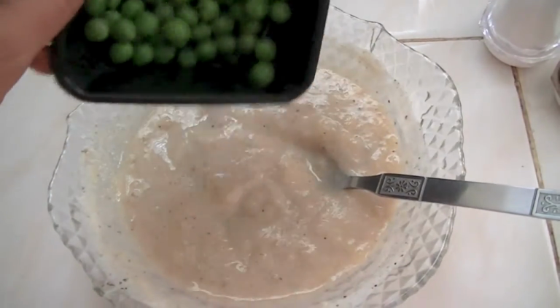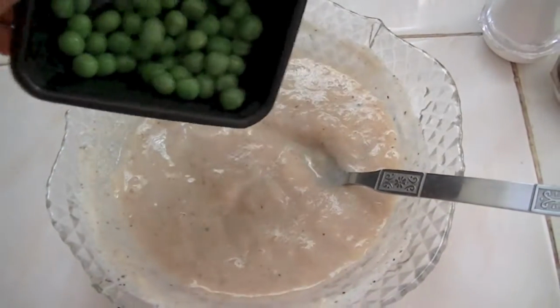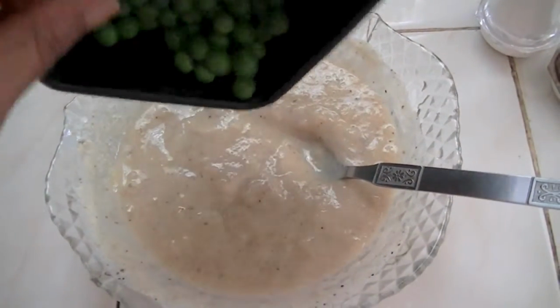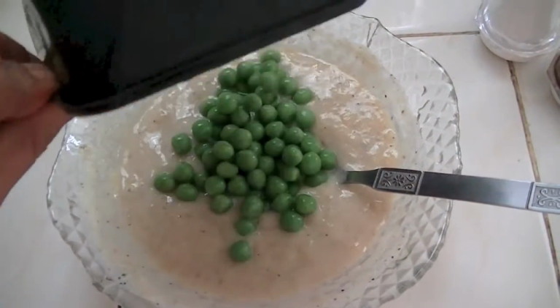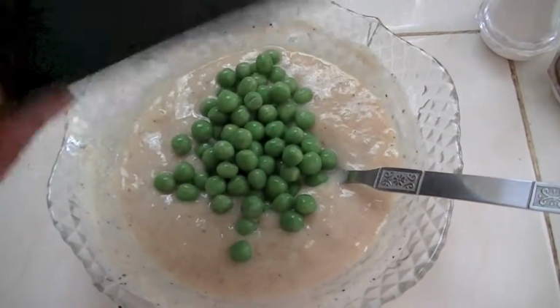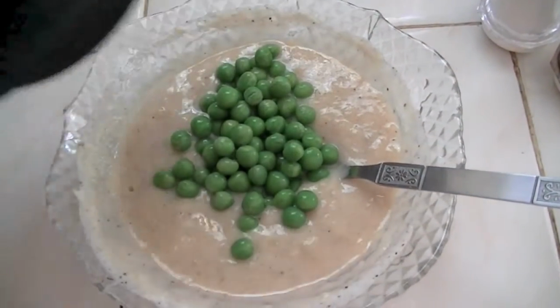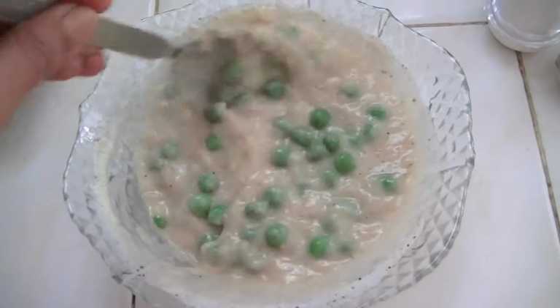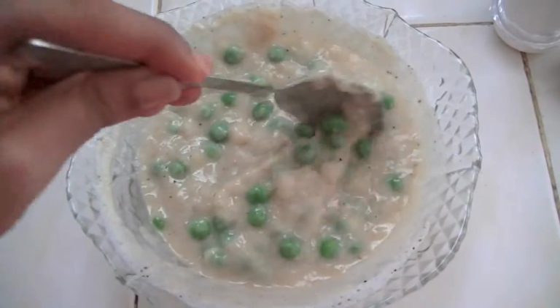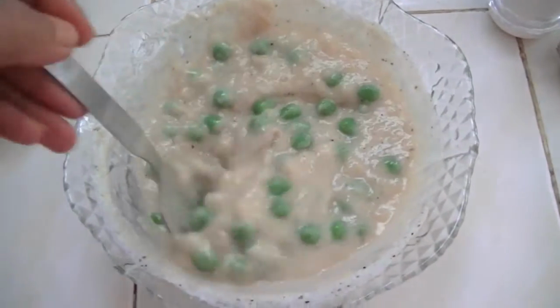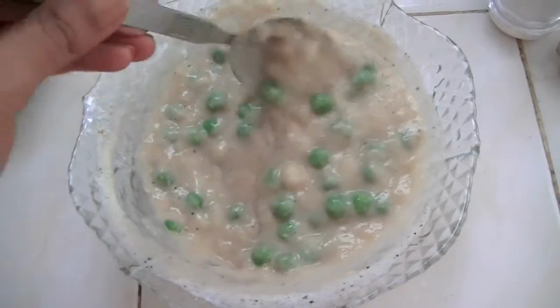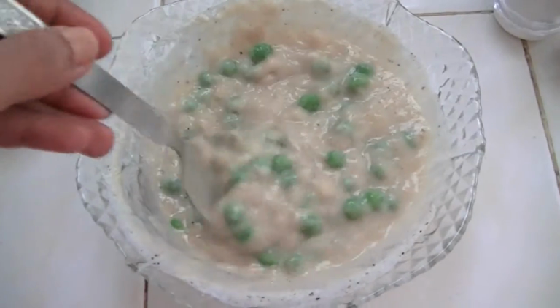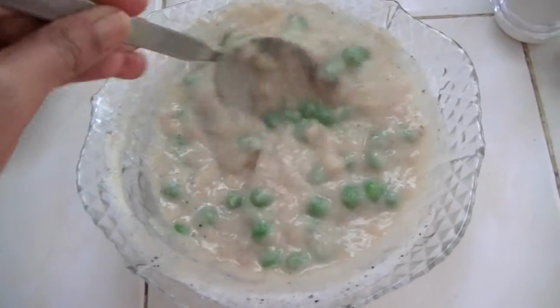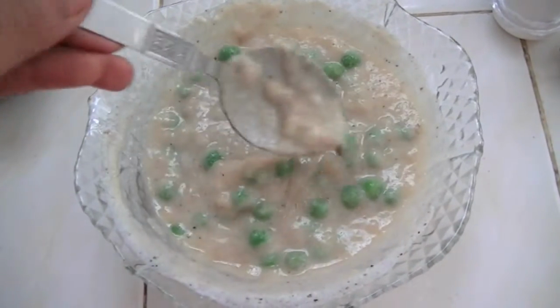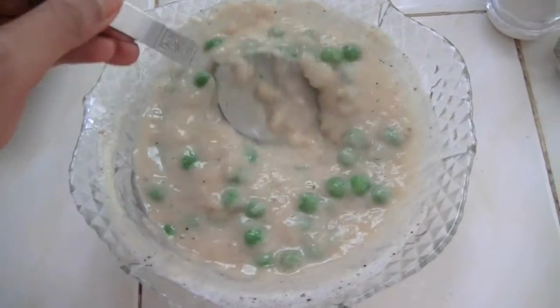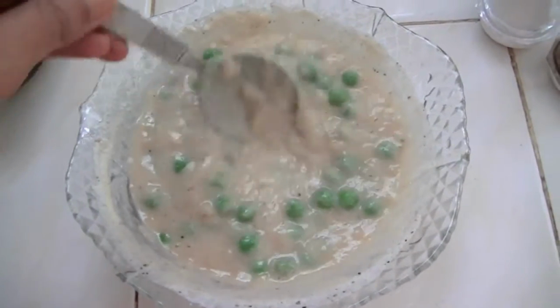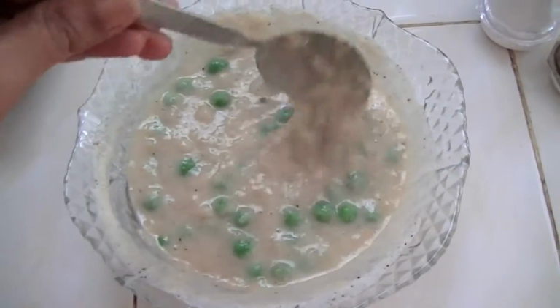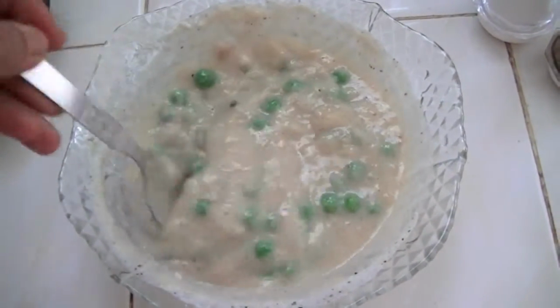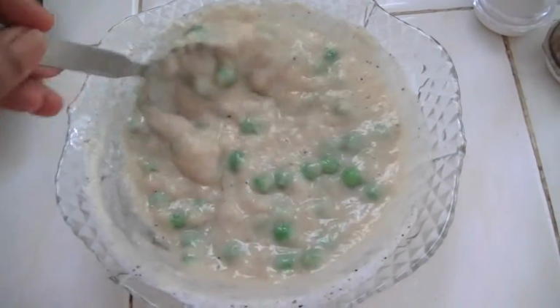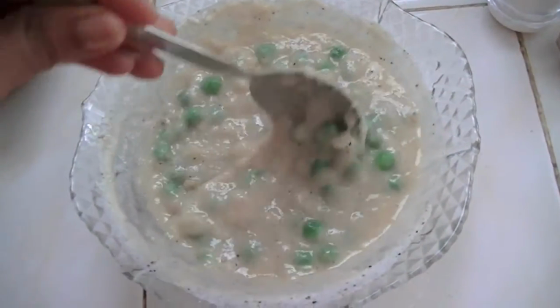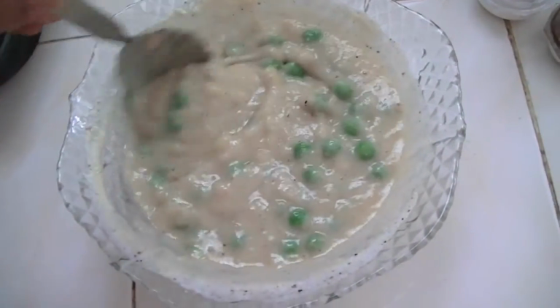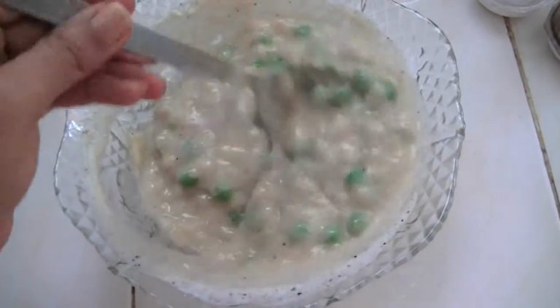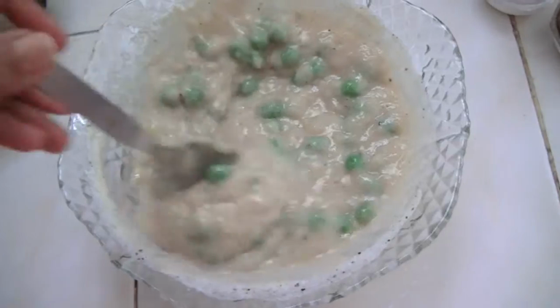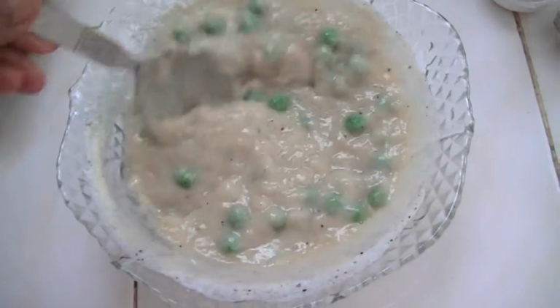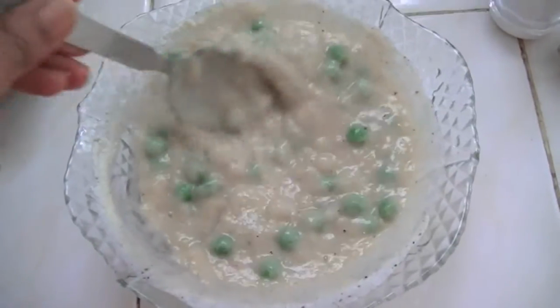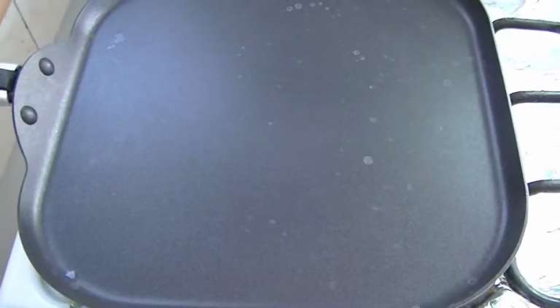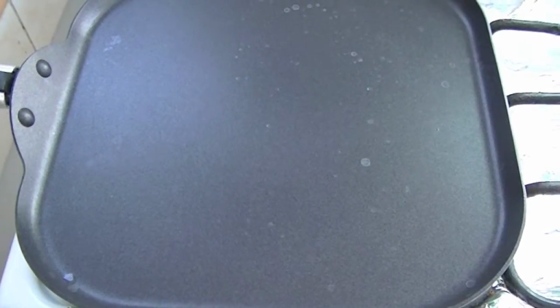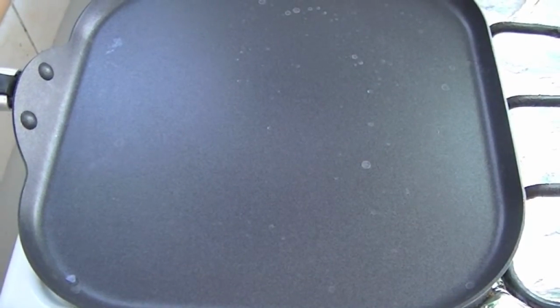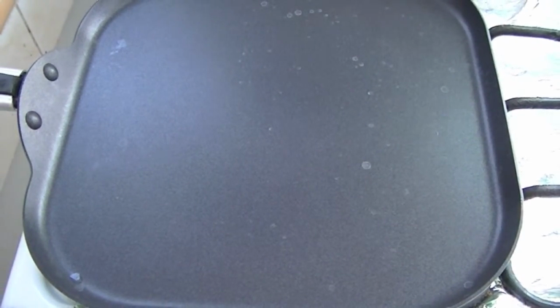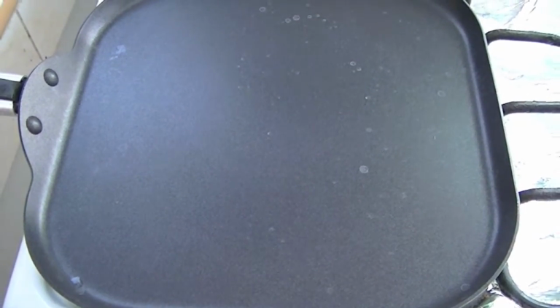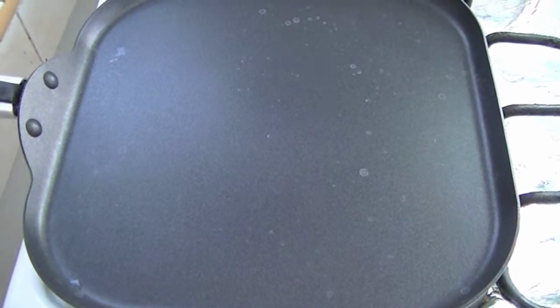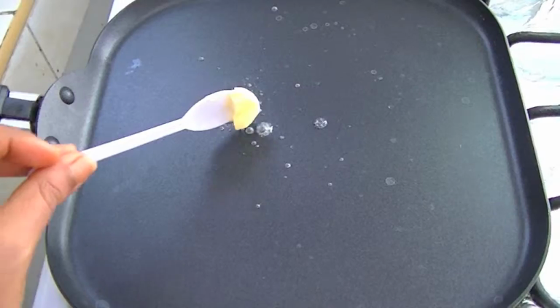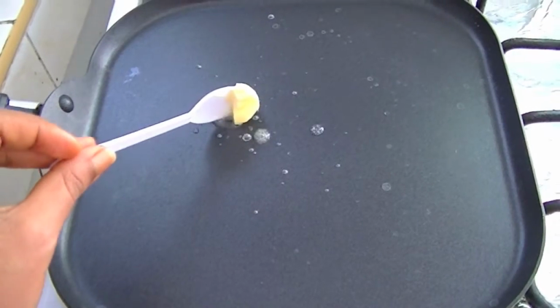Now add some frozen green peas. Our batter is ready to make banana fritters. Heat a pan on medium flame.